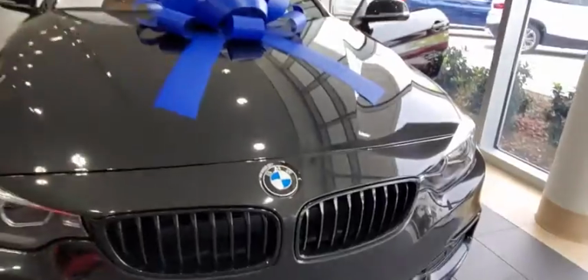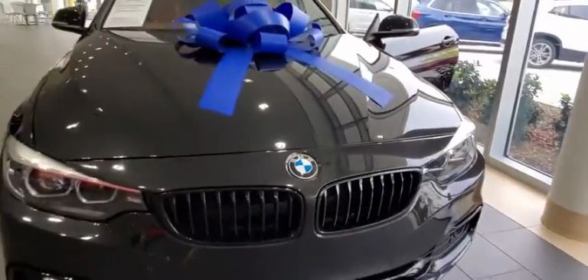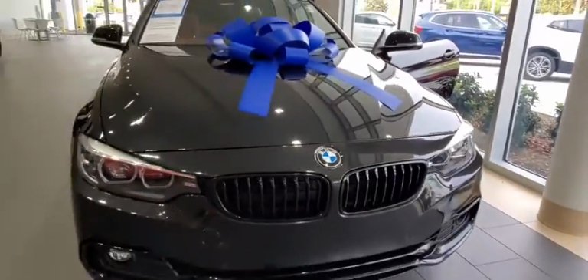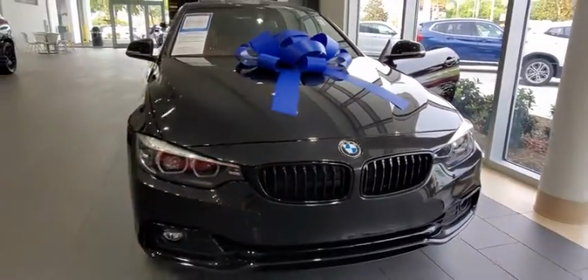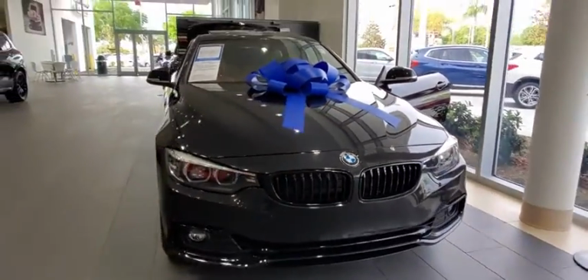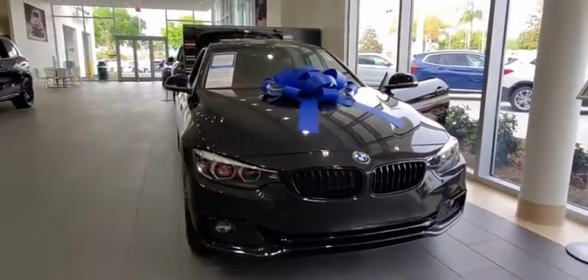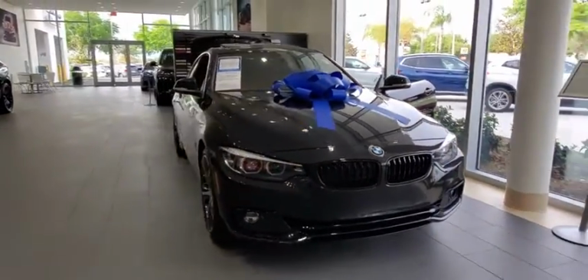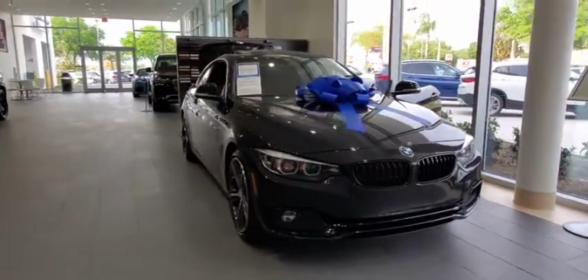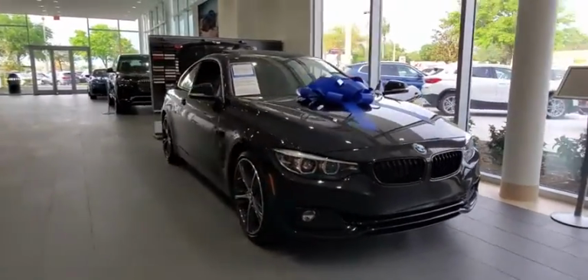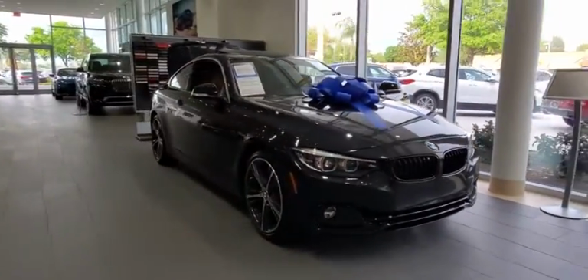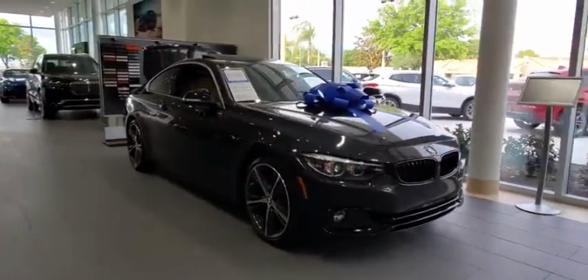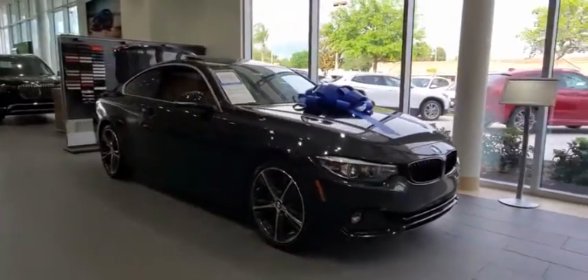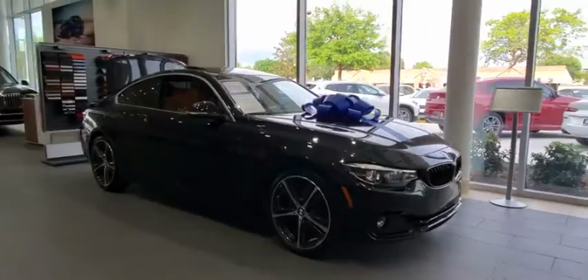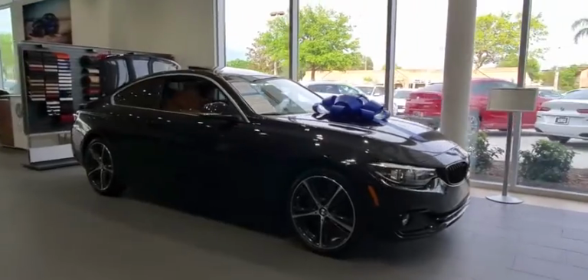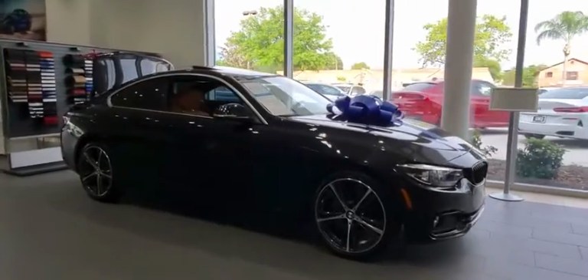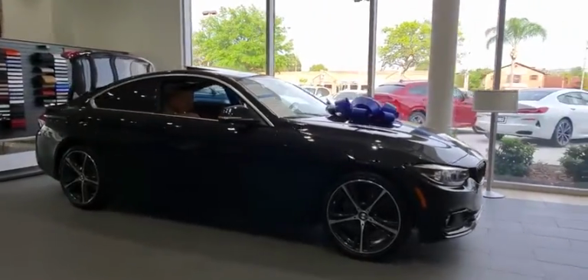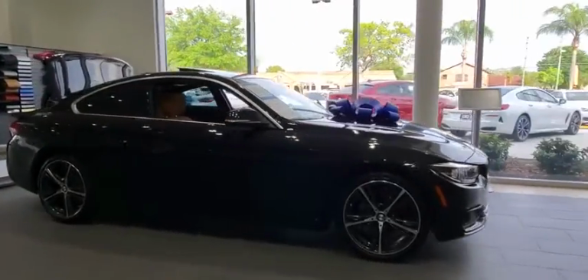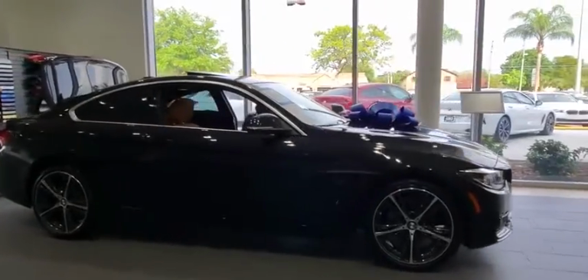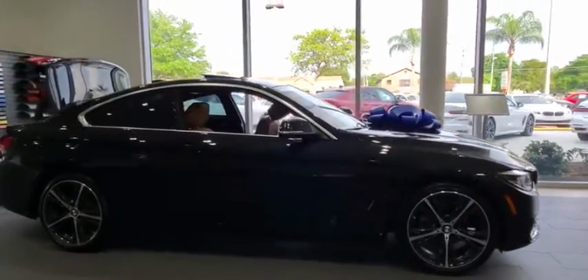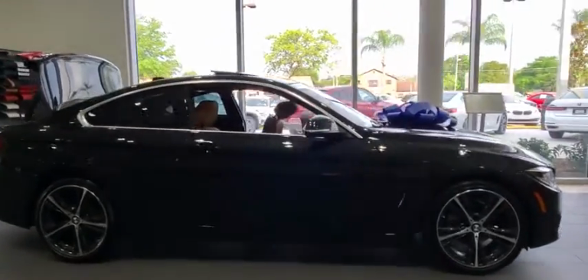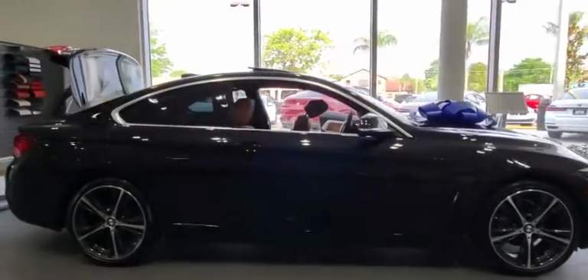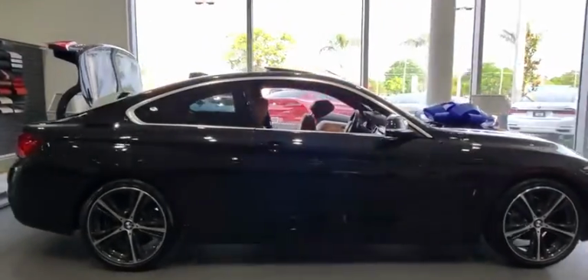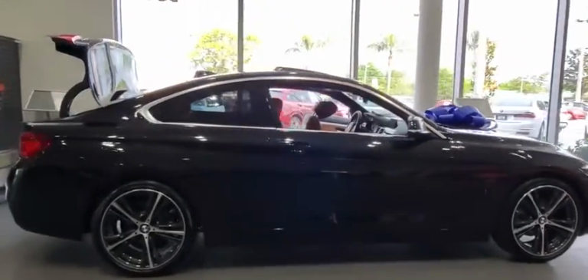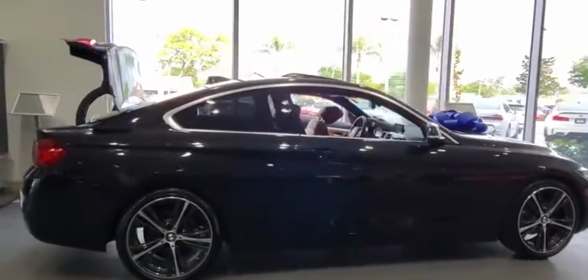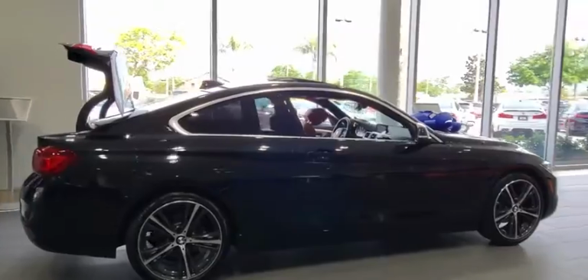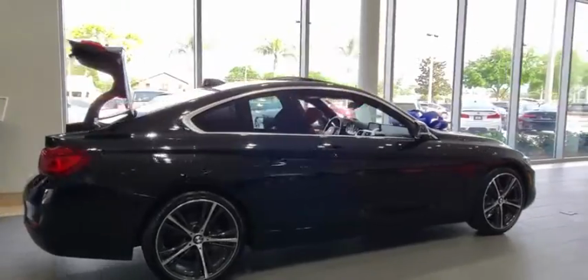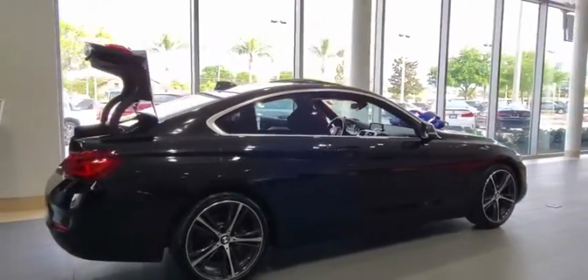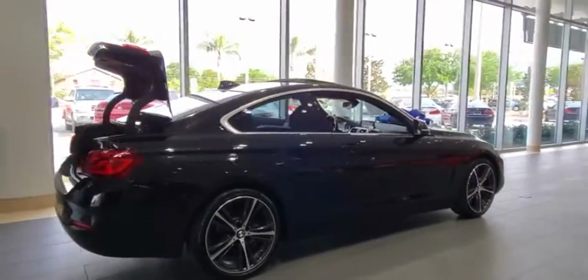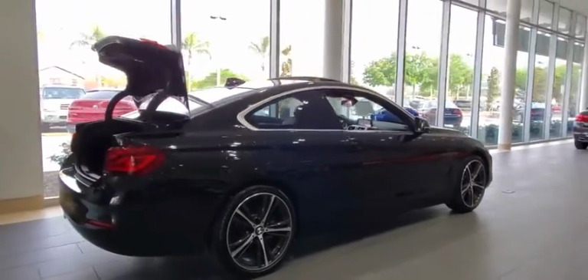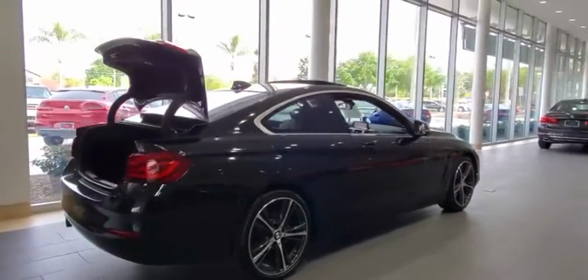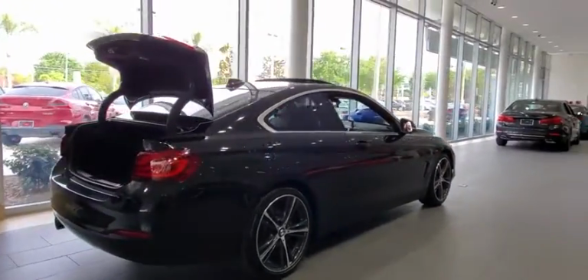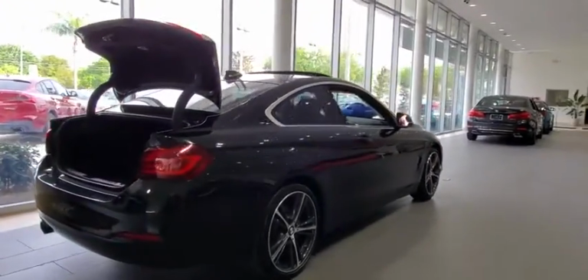Take a ride in the 2020 BMW 4 Series. The BMW 4 Series is a powerful machine which comes with impressive handling, upscale interiors, and it delivers on BMW's ultimate driving machine.